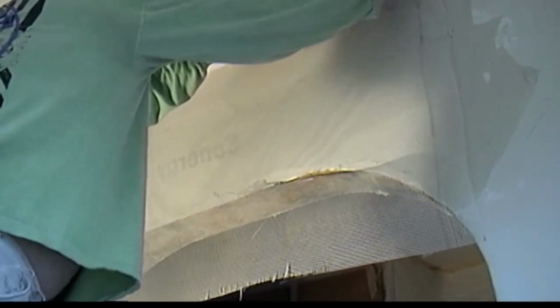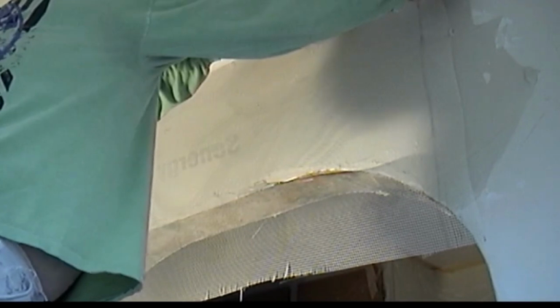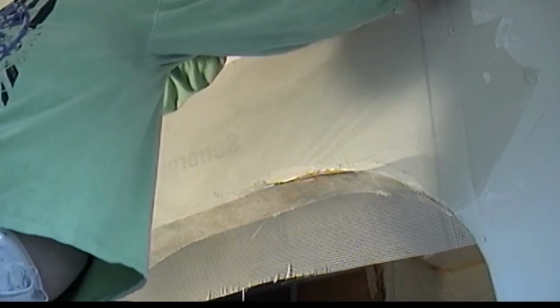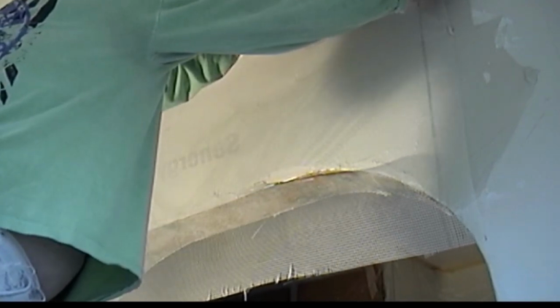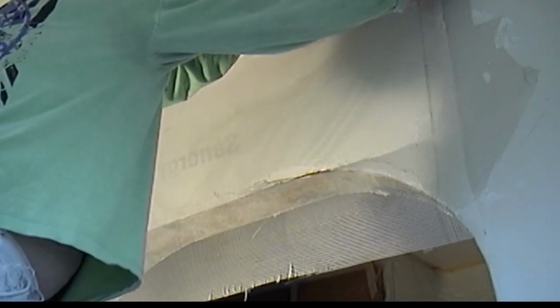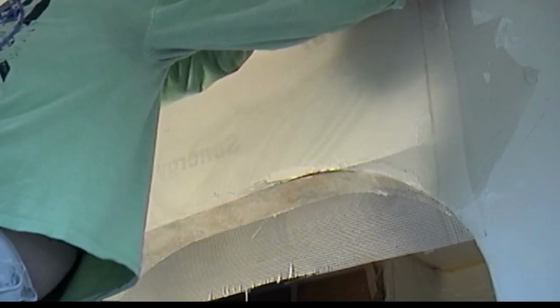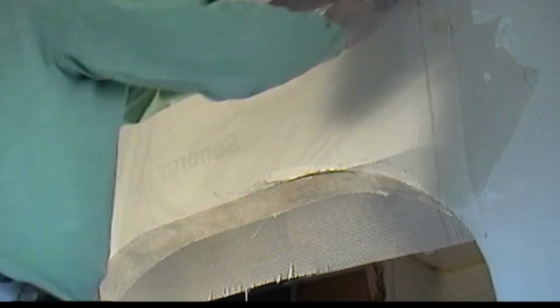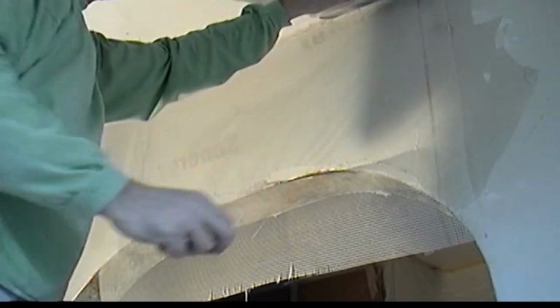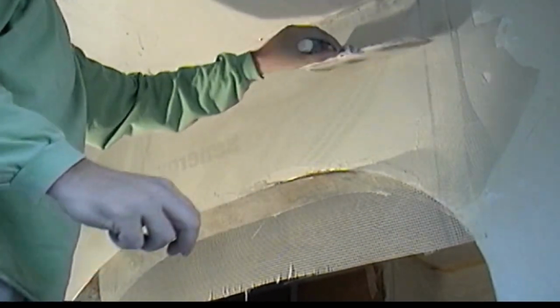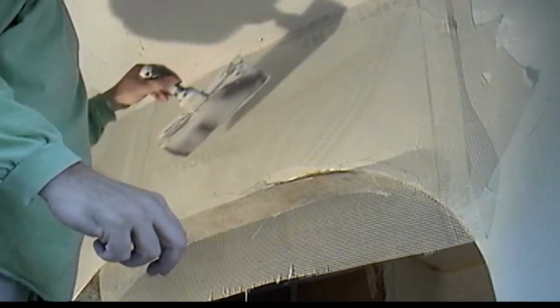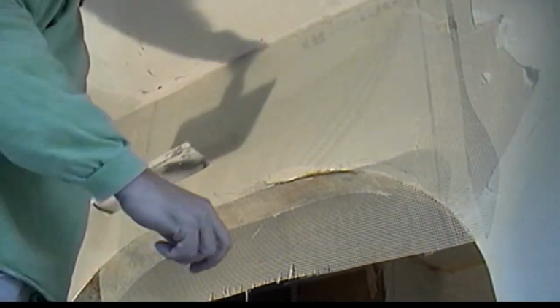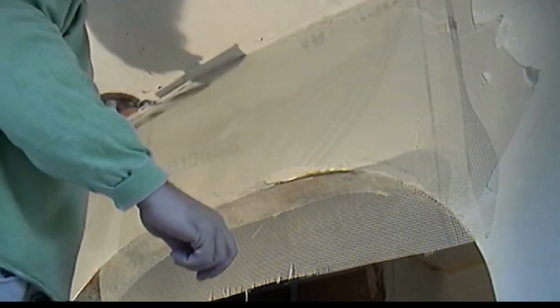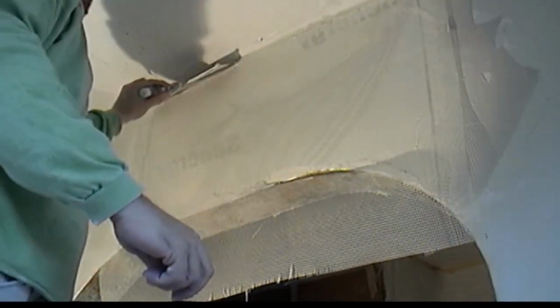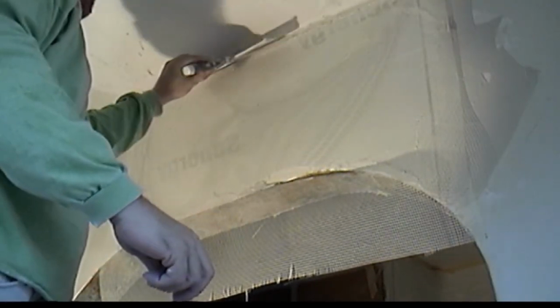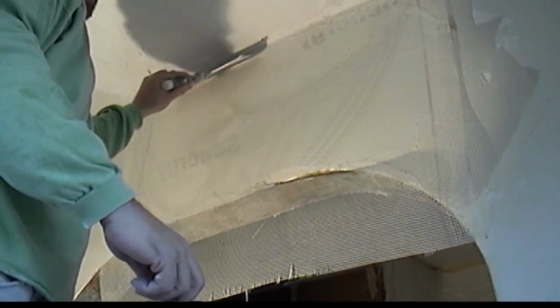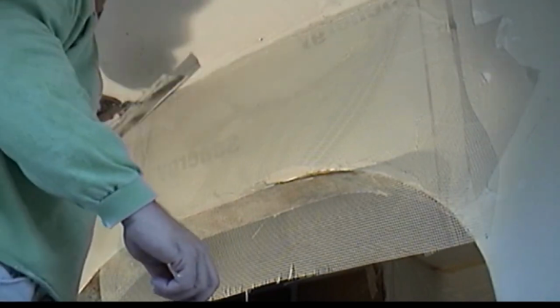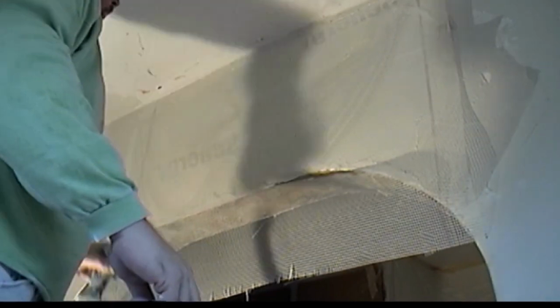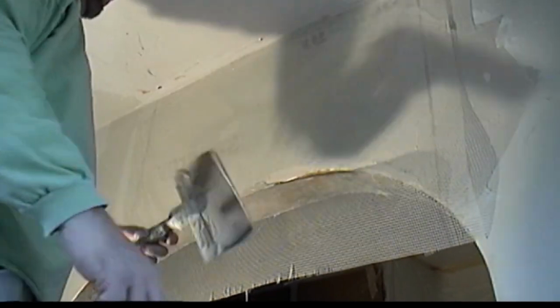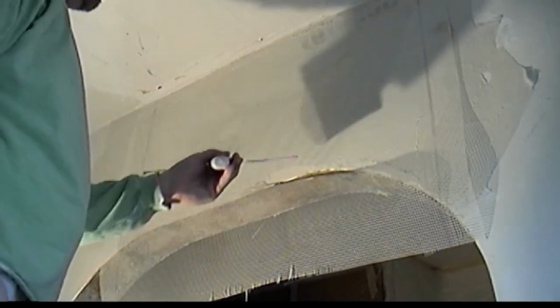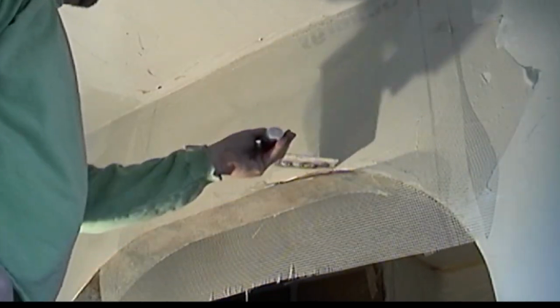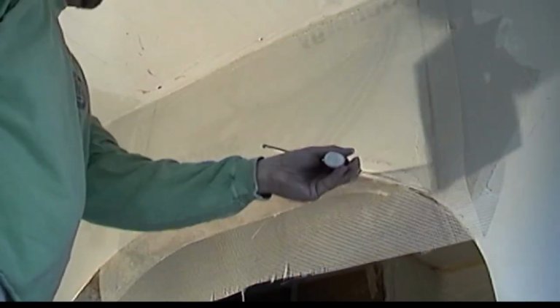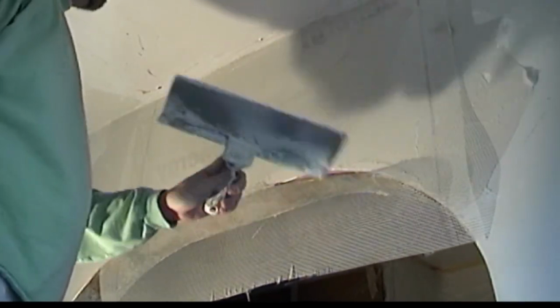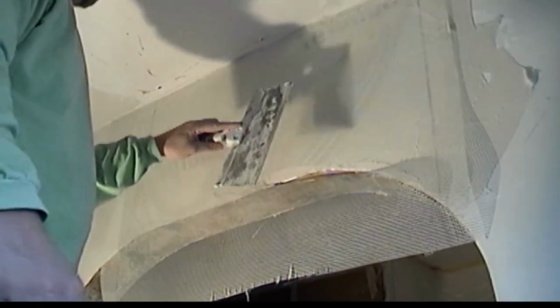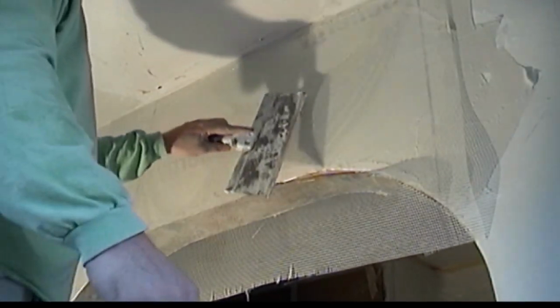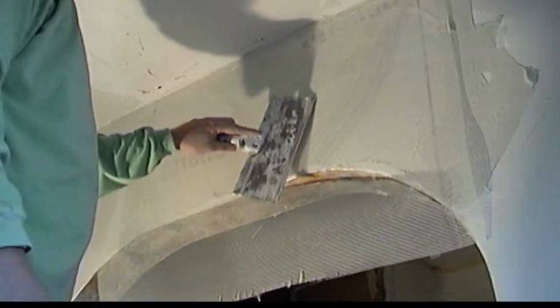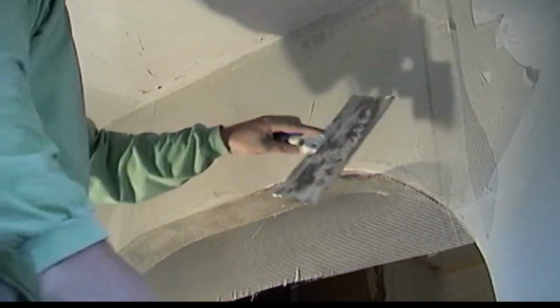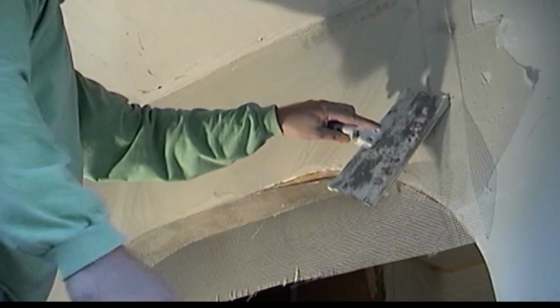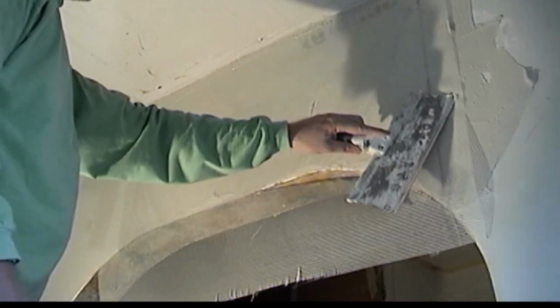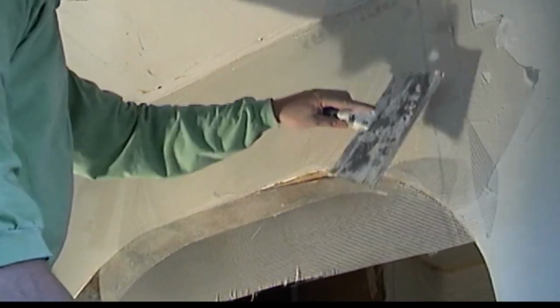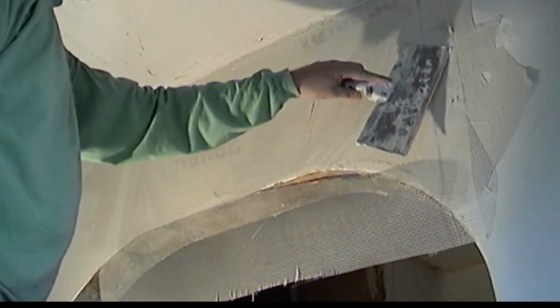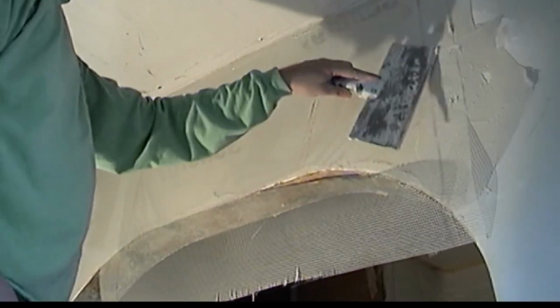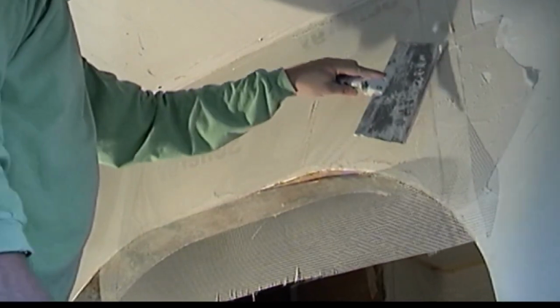When wiping the plaster's mesh down, start in the middle and work your way out. Make sure your plaster's mesh doesn't bunch up or stretch unevenly. Take your time and get this coat right, or you'll be fighting it all the way through to your finish coat.